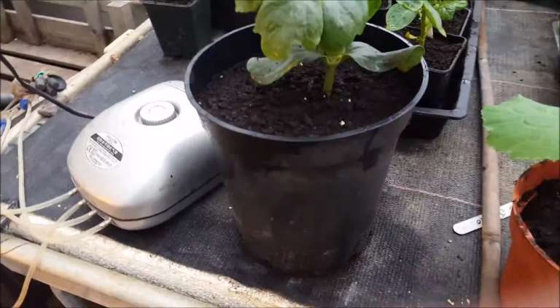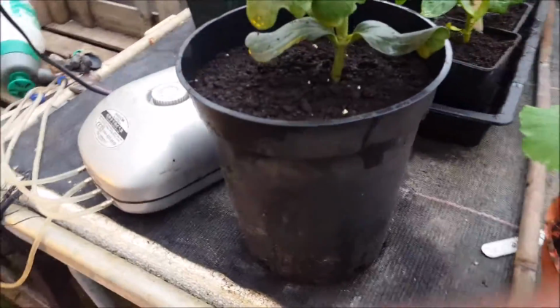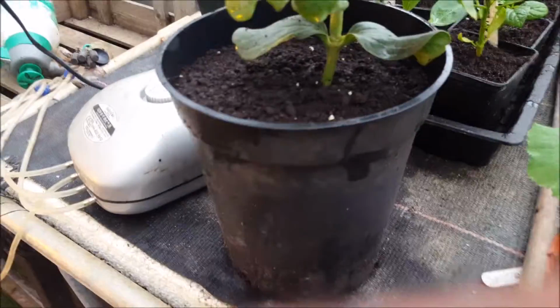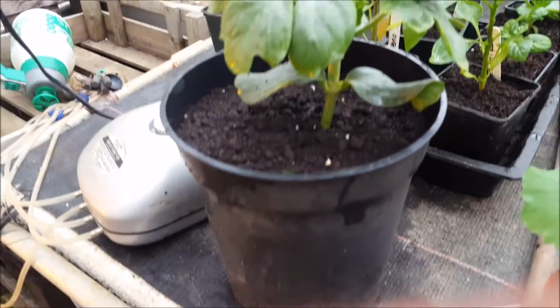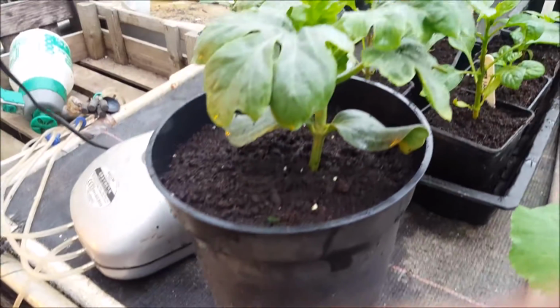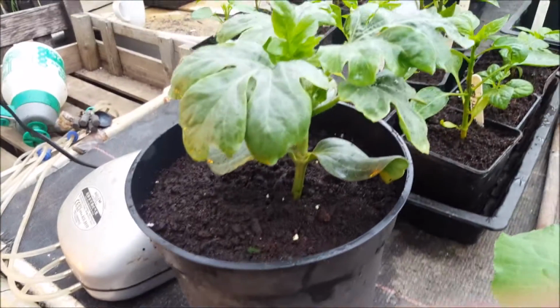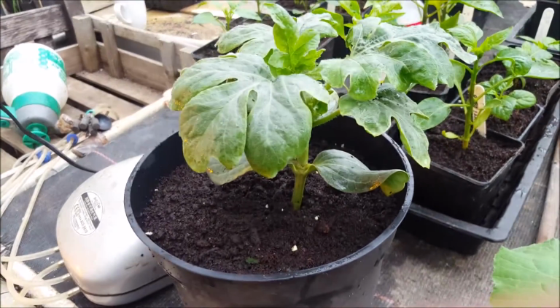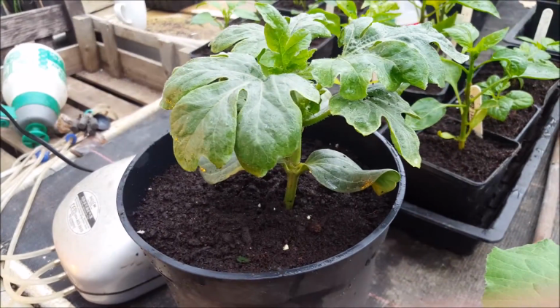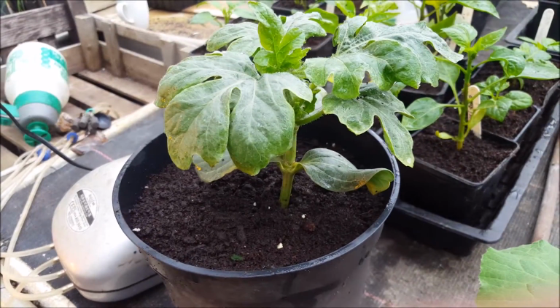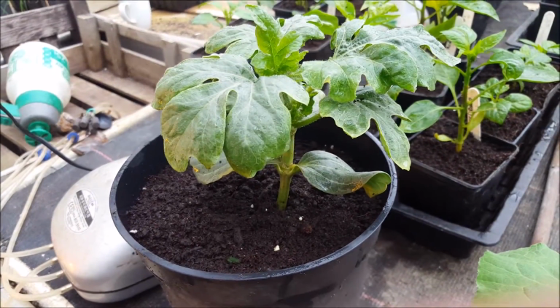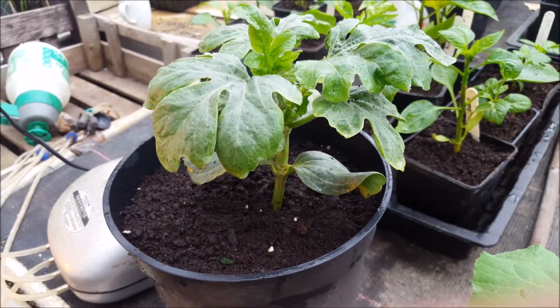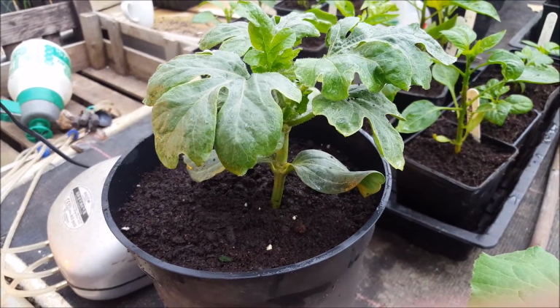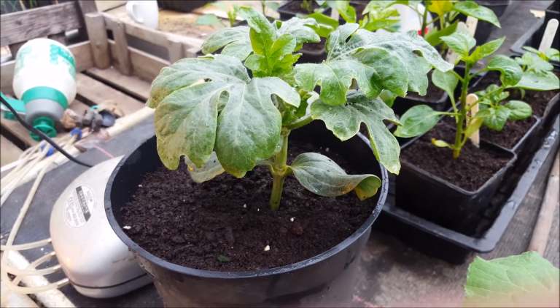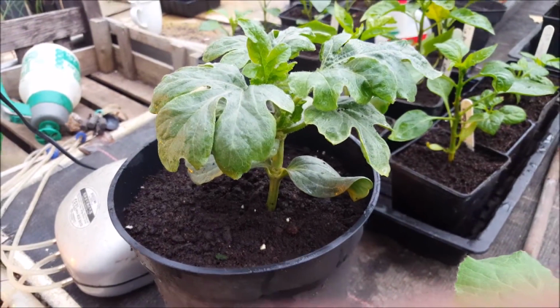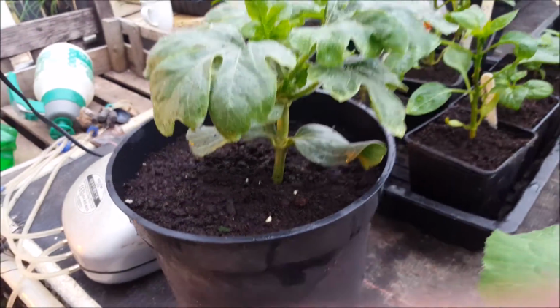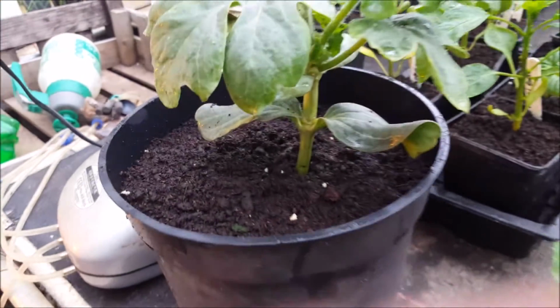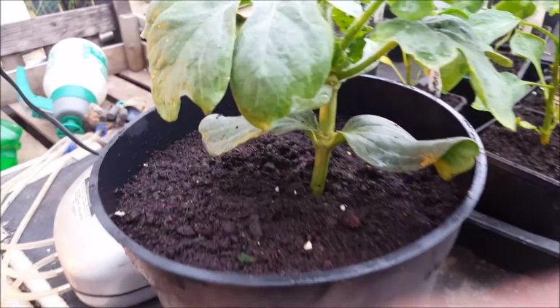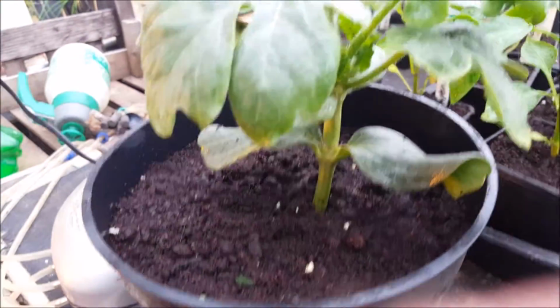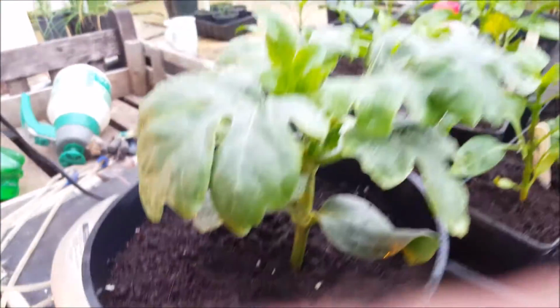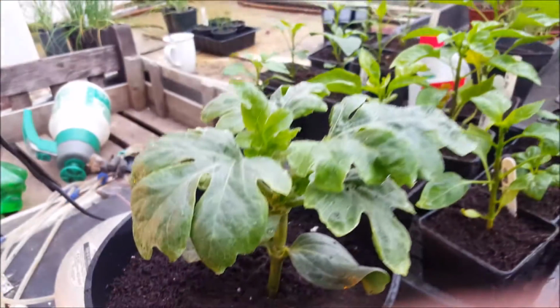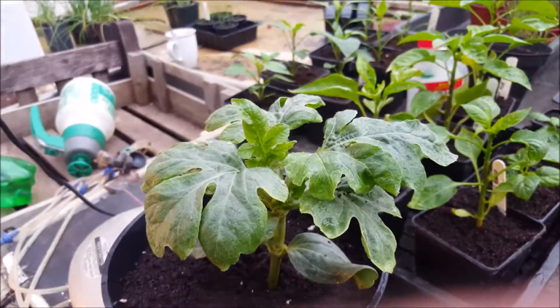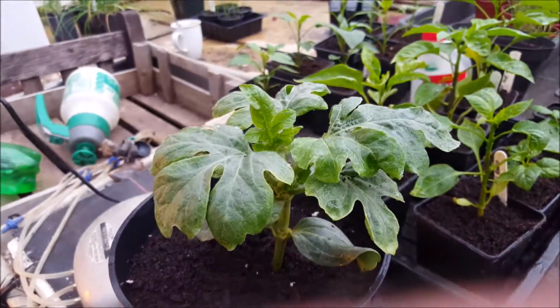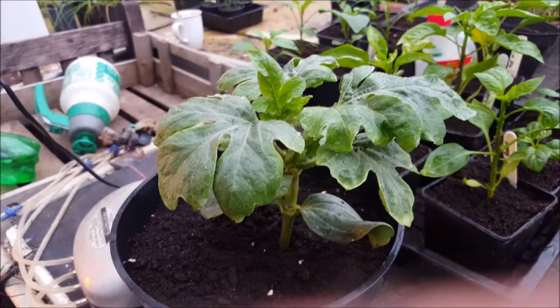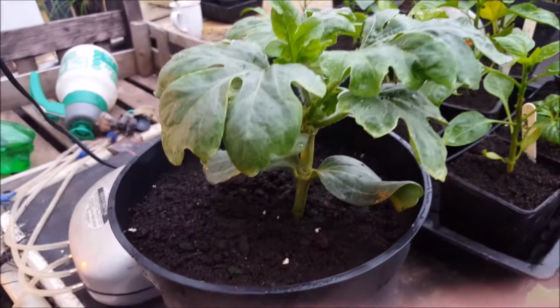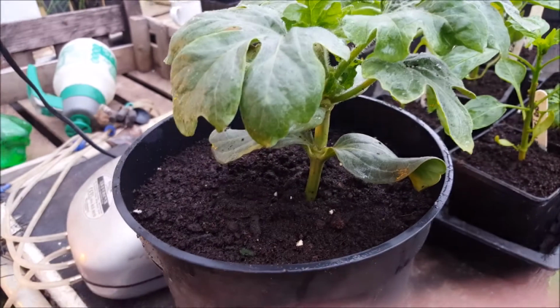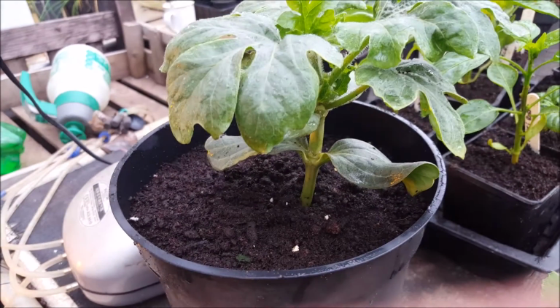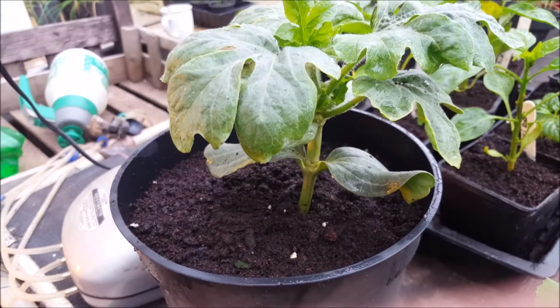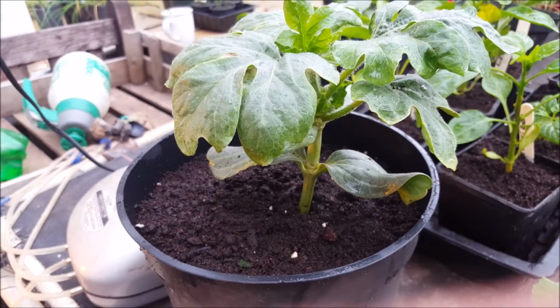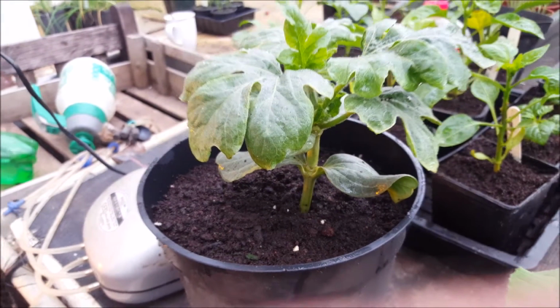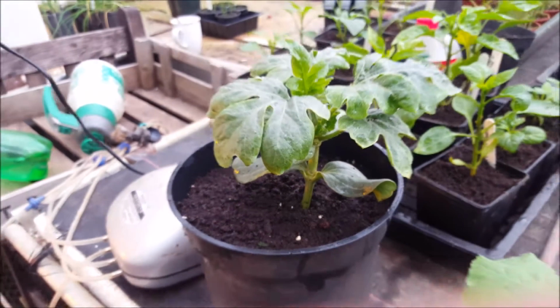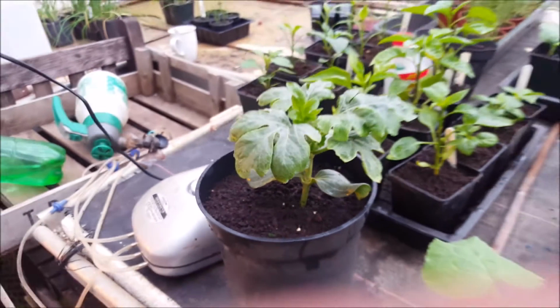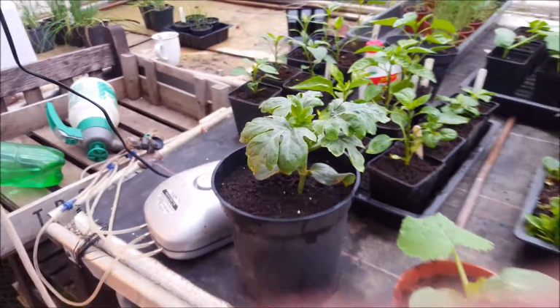This is a watermelon I did a little while ago, and you can see that's growing away very strongly now on the top. That's about it.